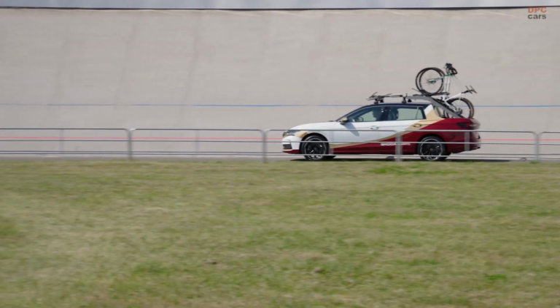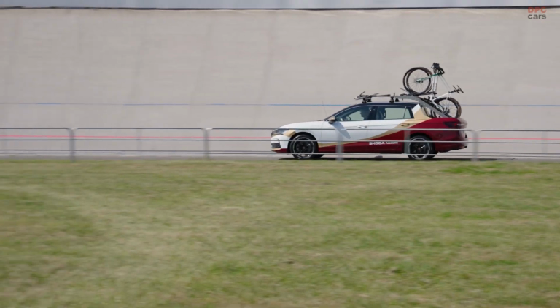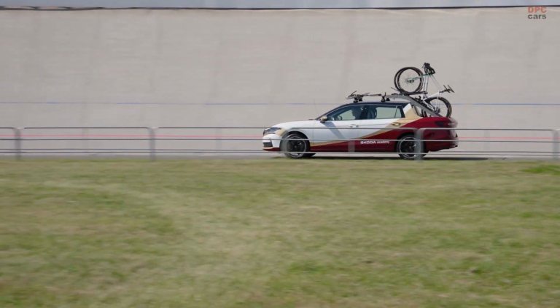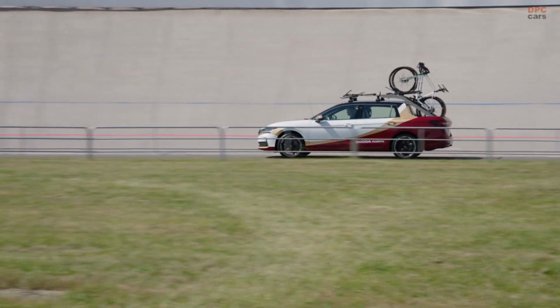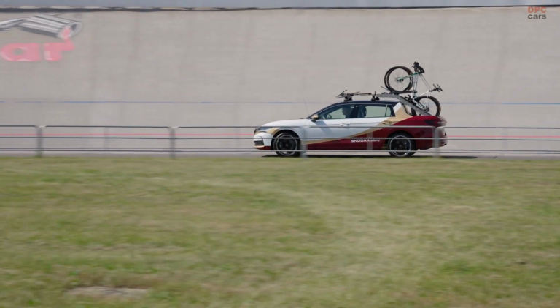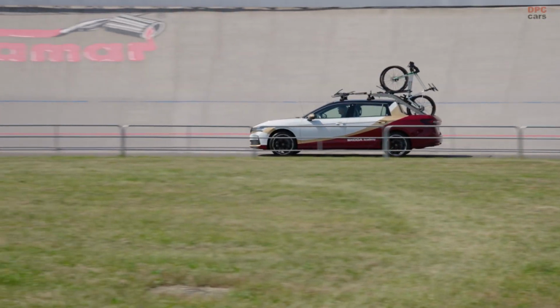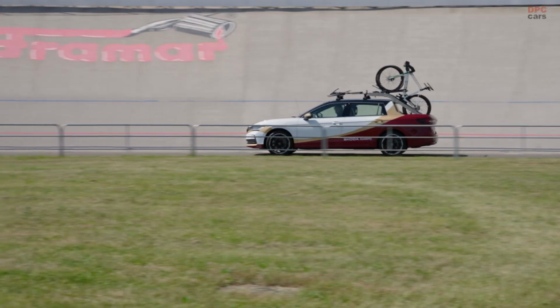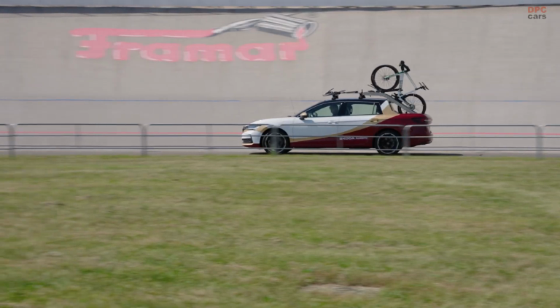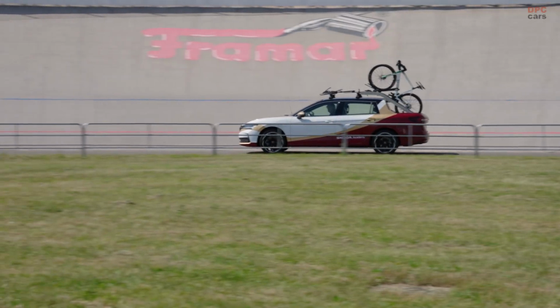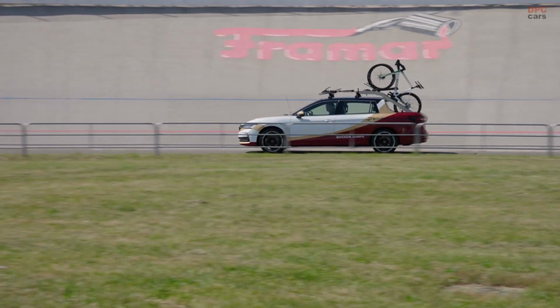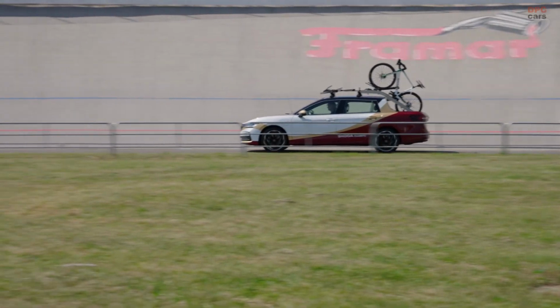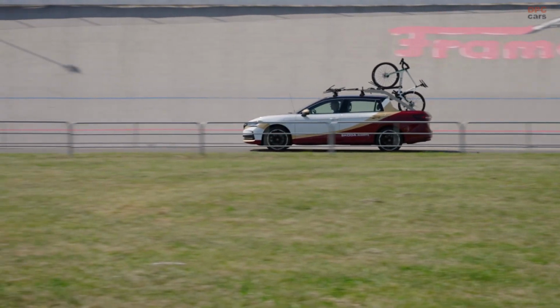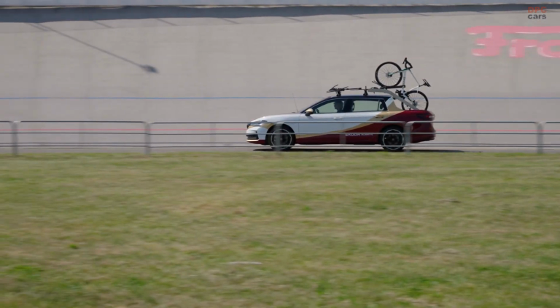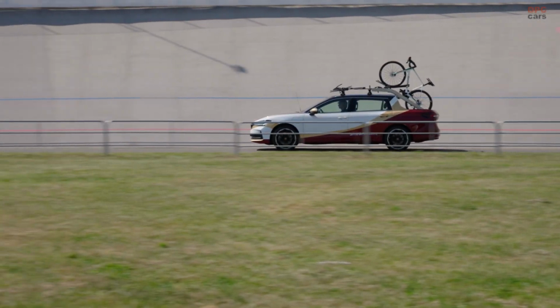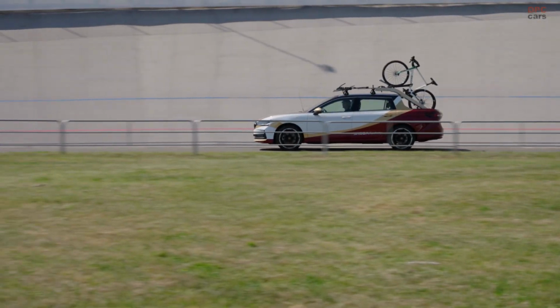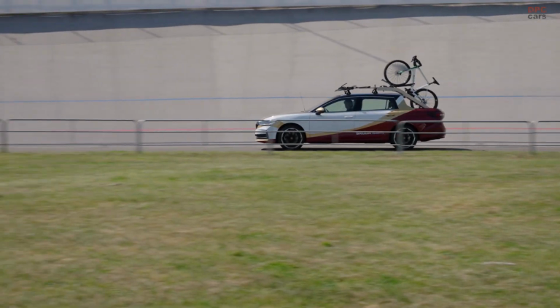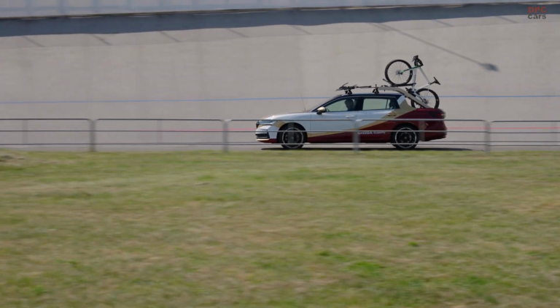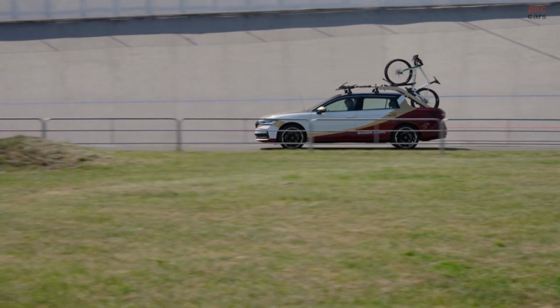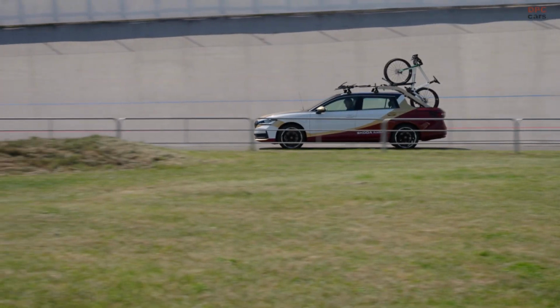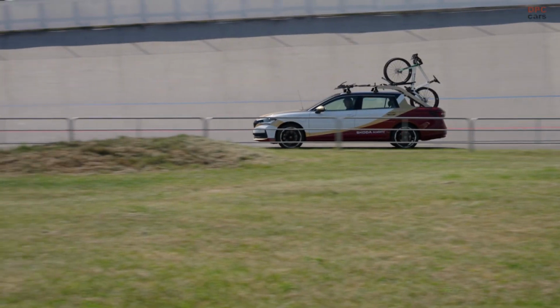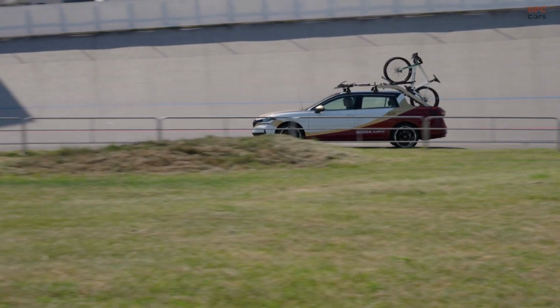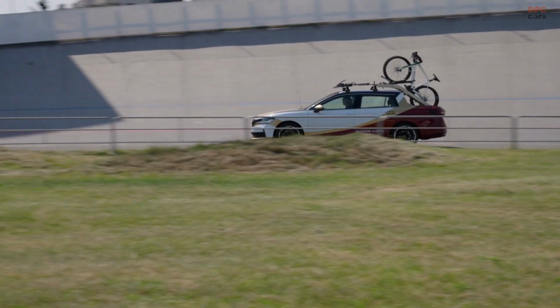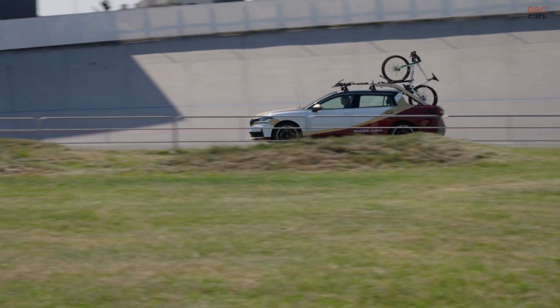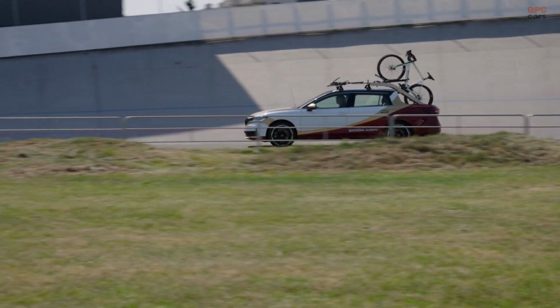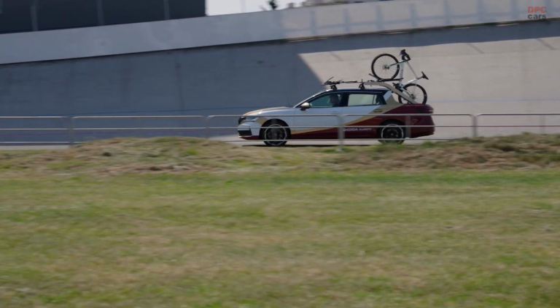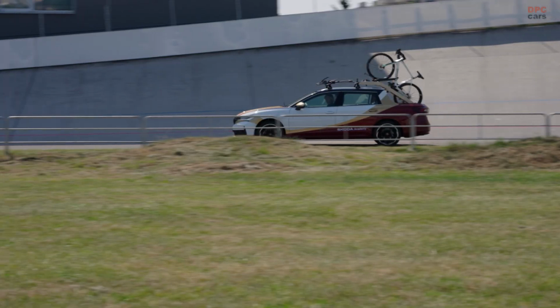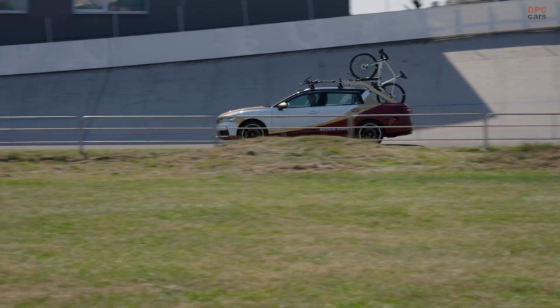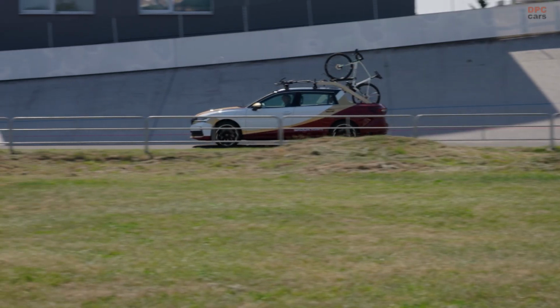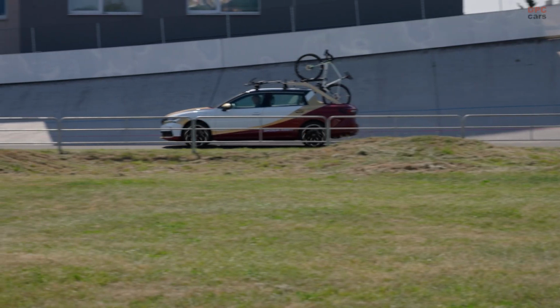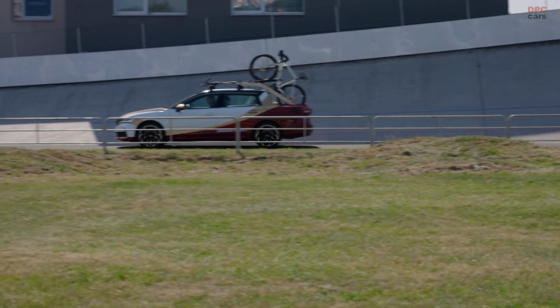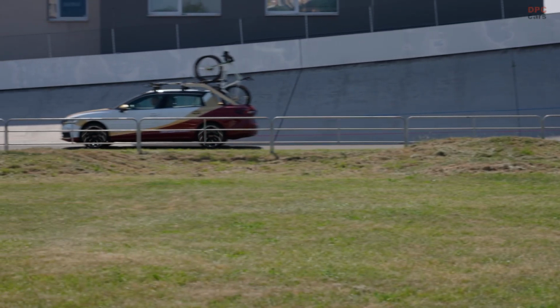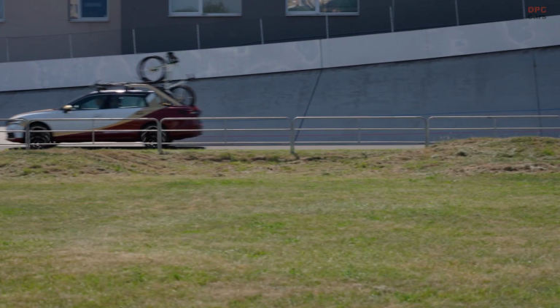If you are a fan of innovative design, young engineering talent, or just love bikes and cars, this build is worth watching.